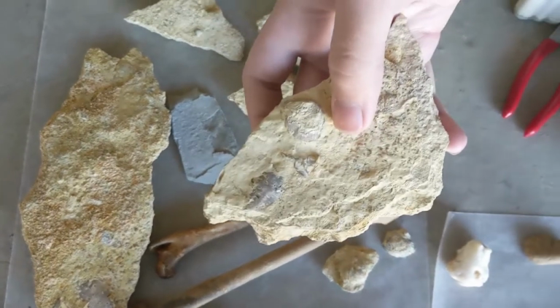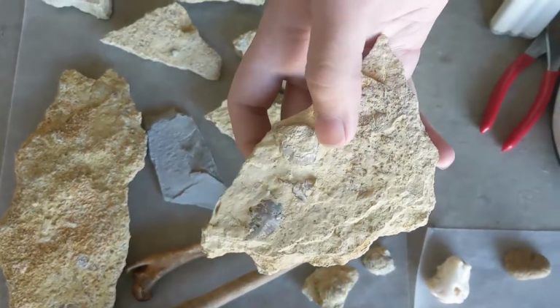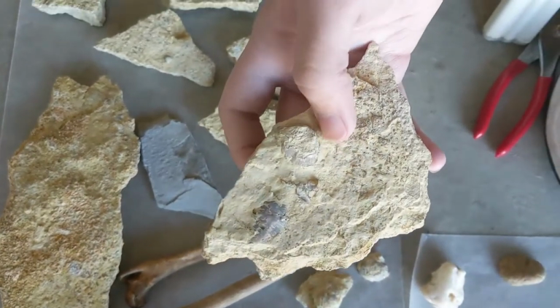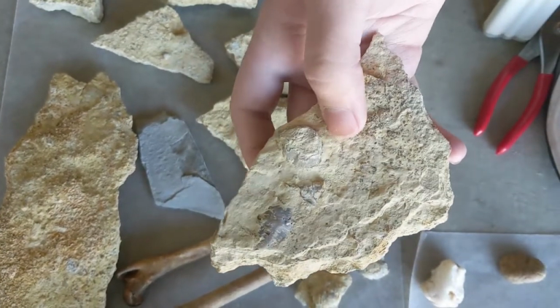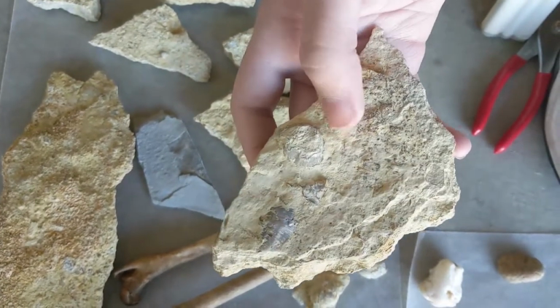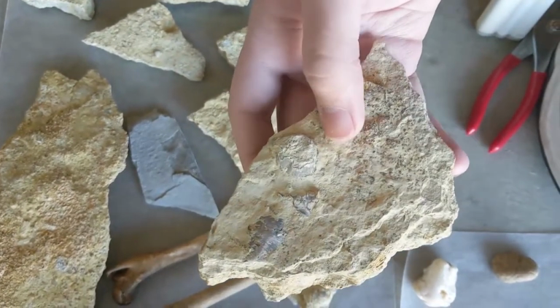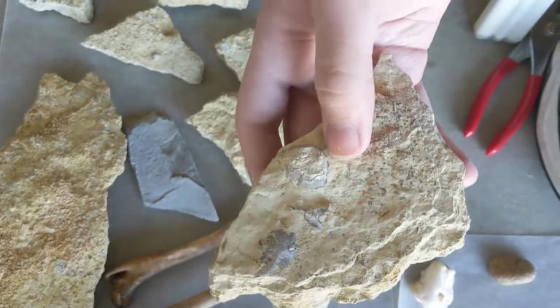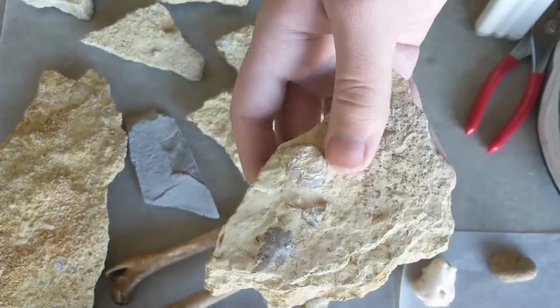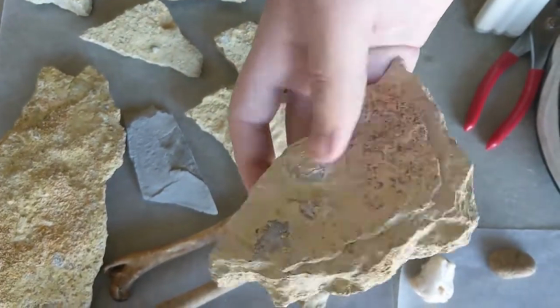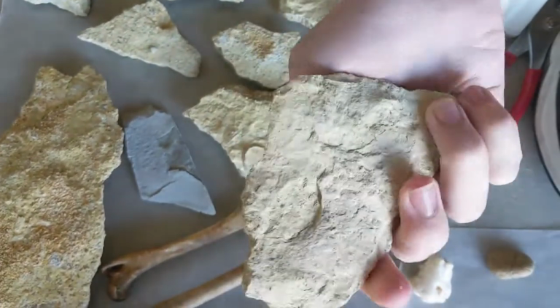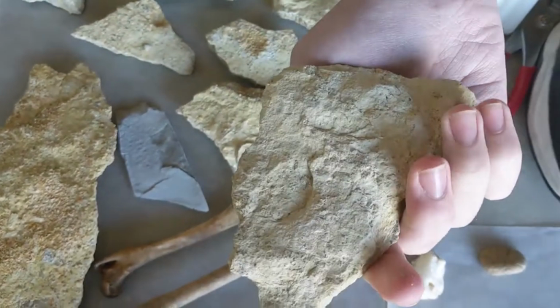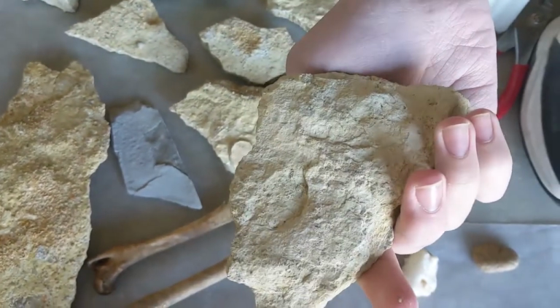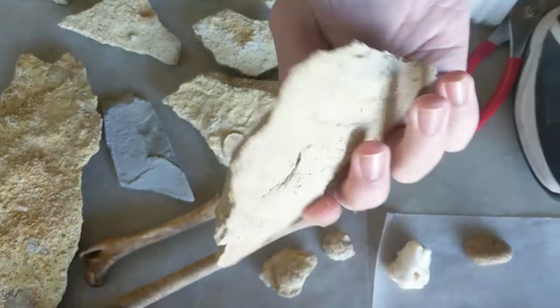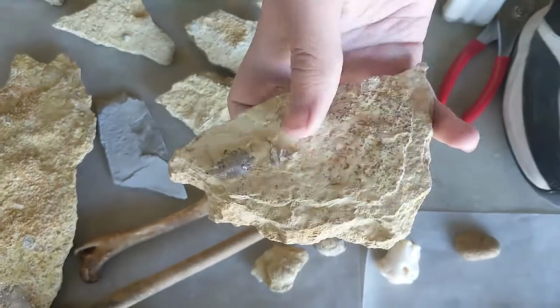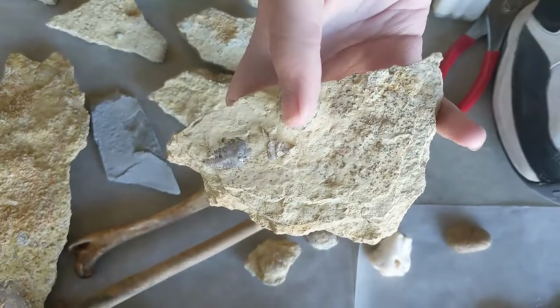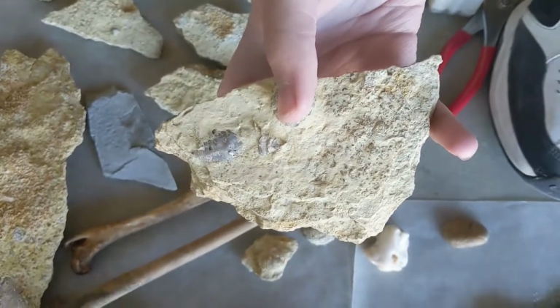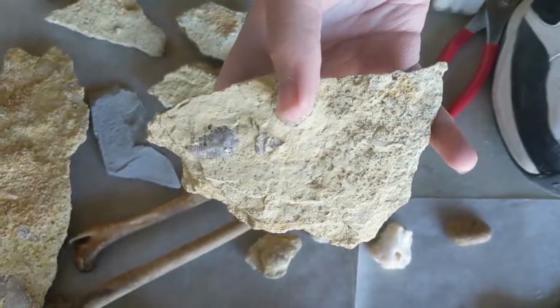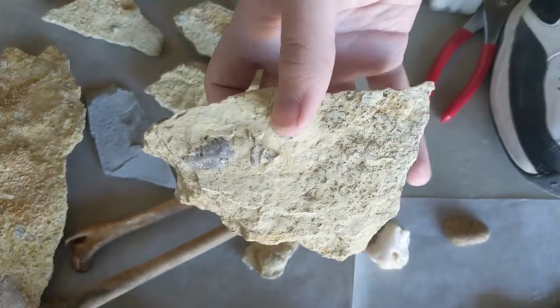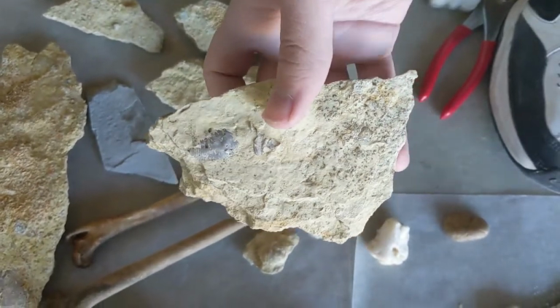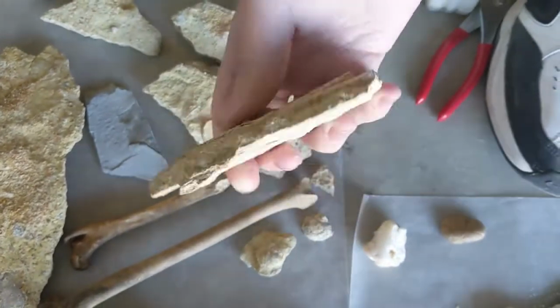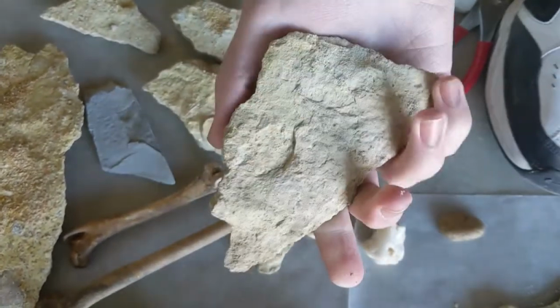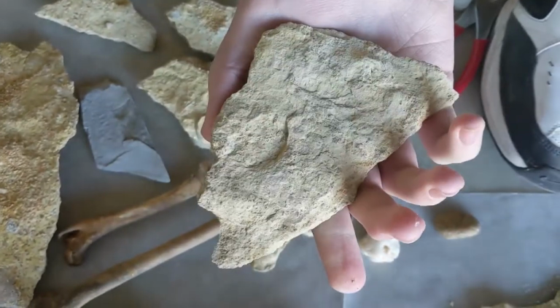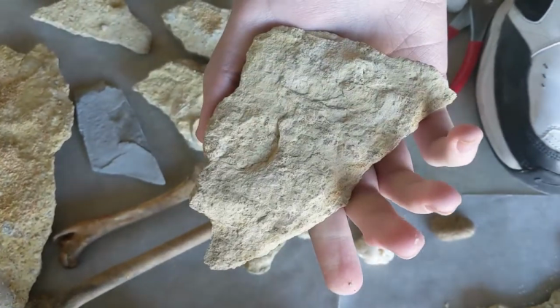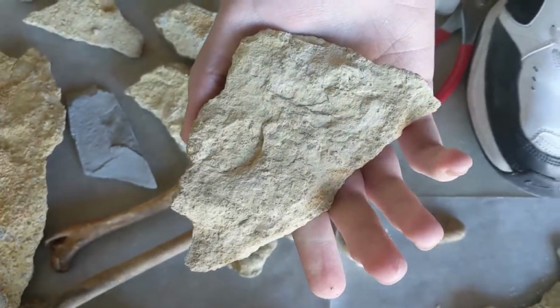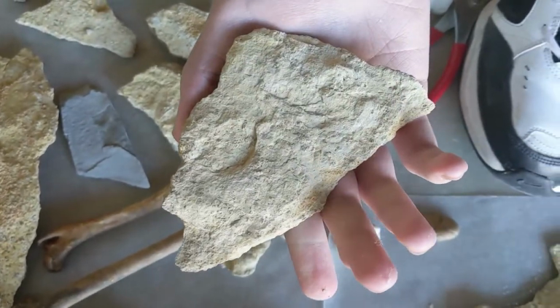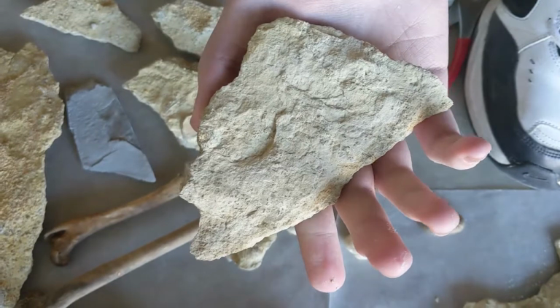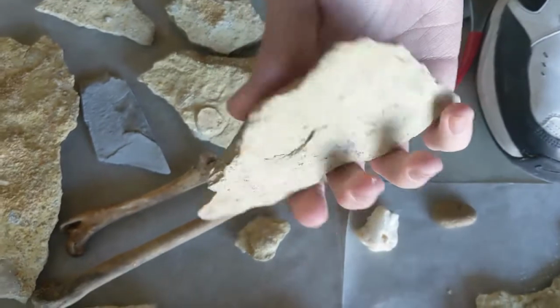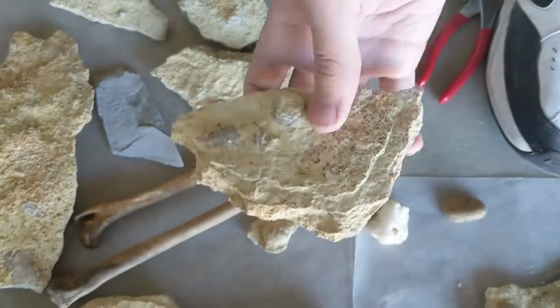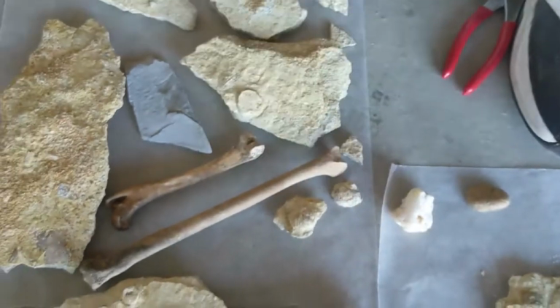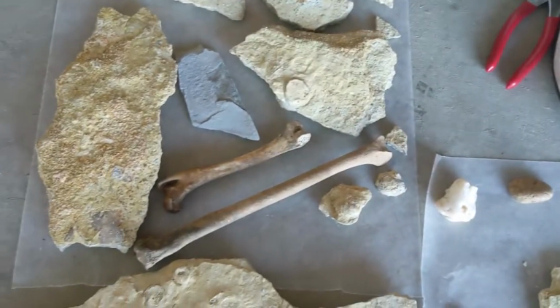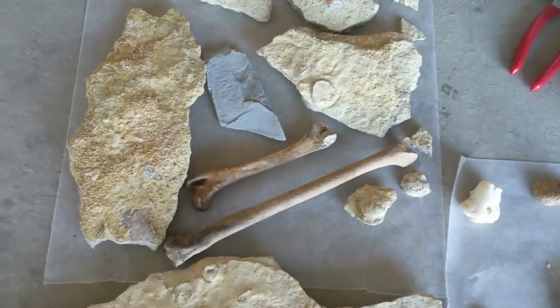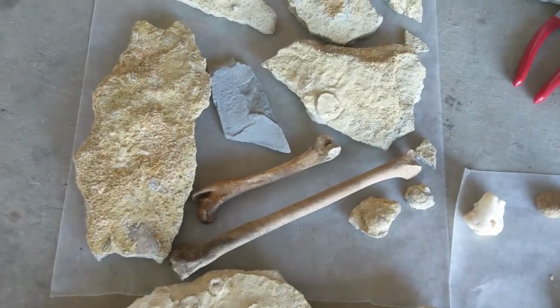We've got some other fossils like this one — this one's done on the front side. The back looks much different; it's a different color. I haven't painted the backs yet.